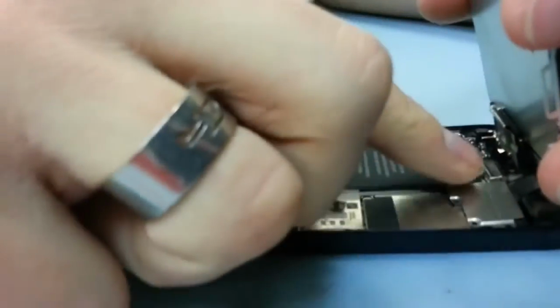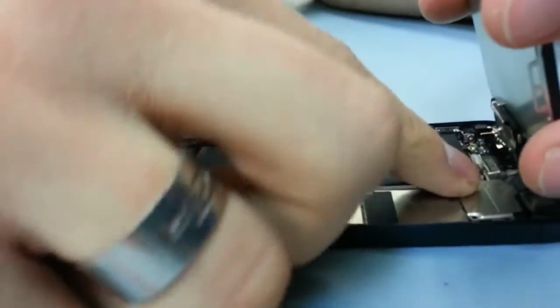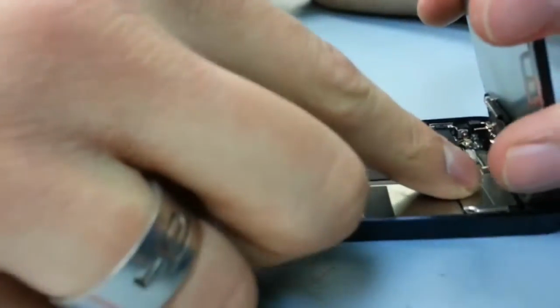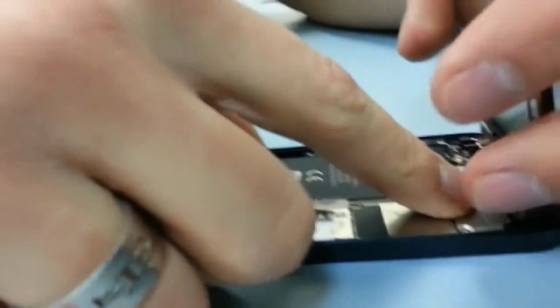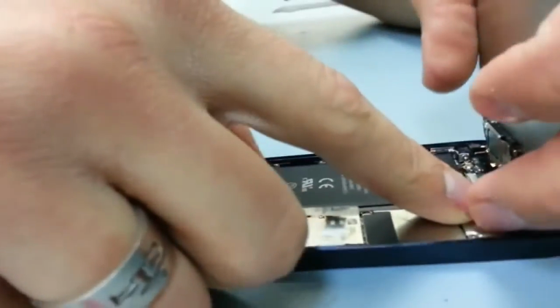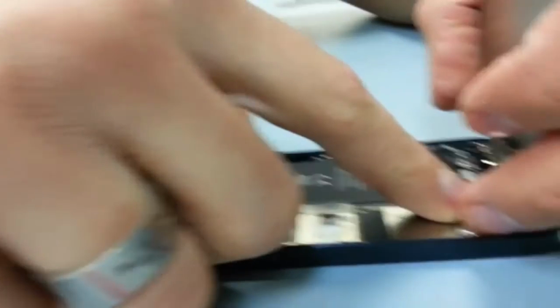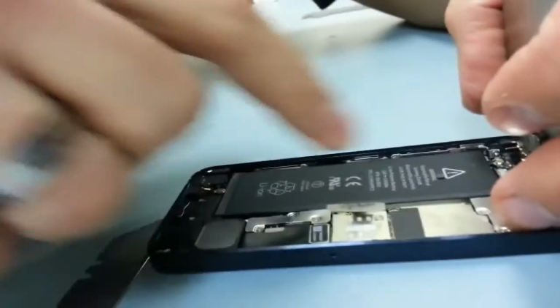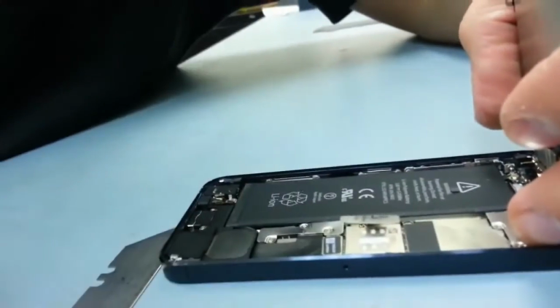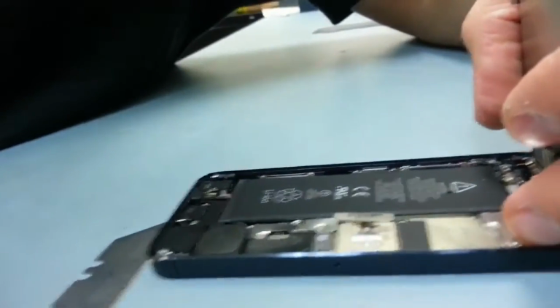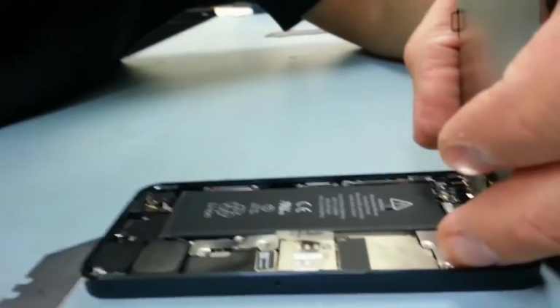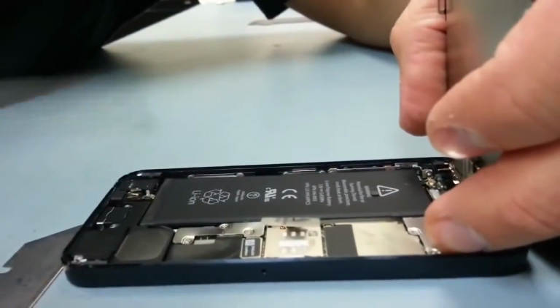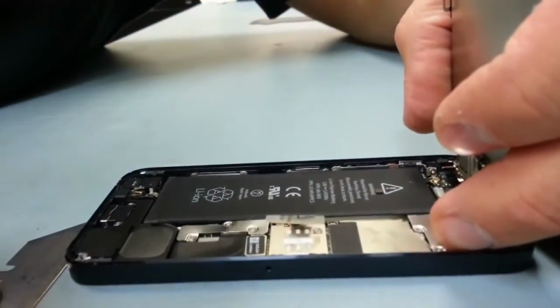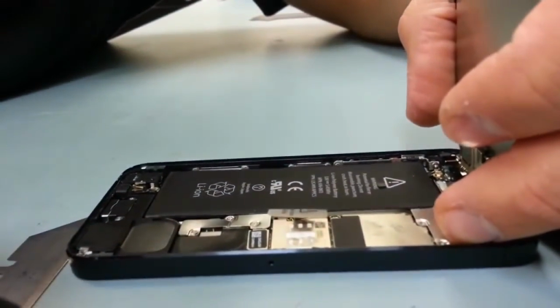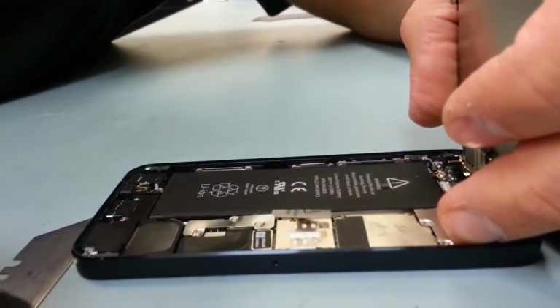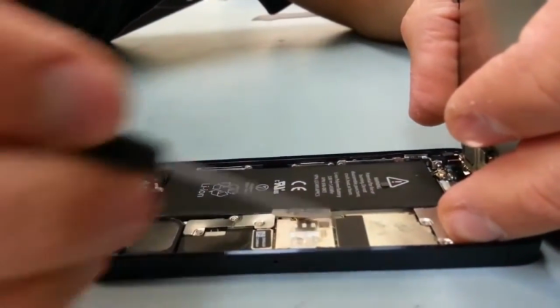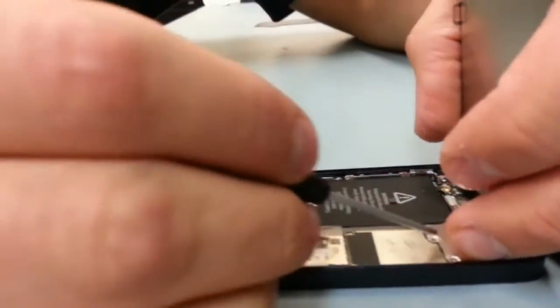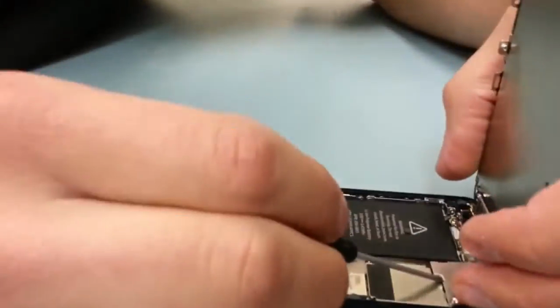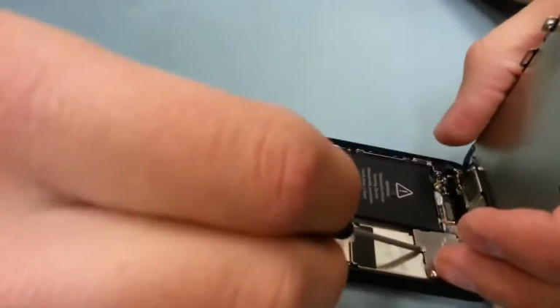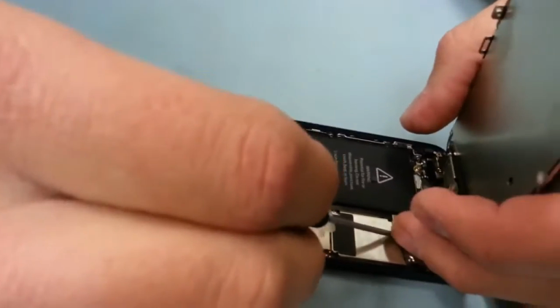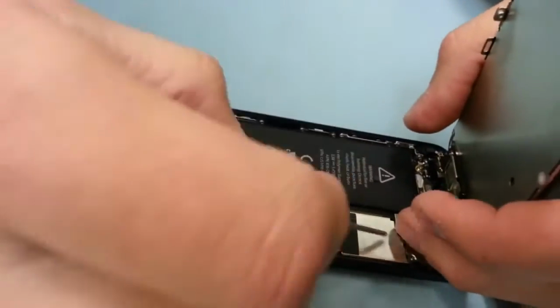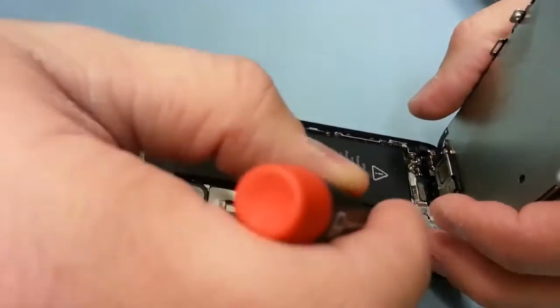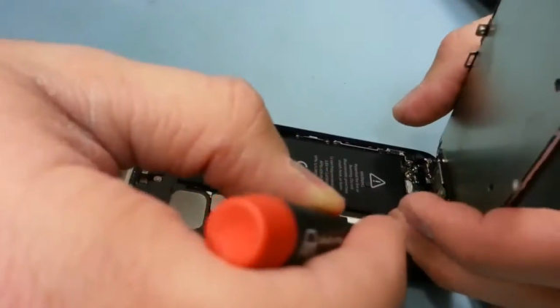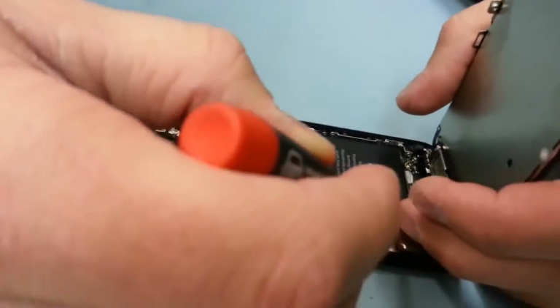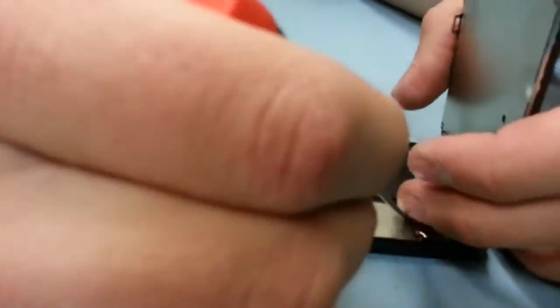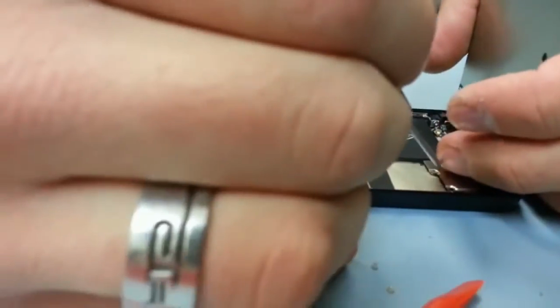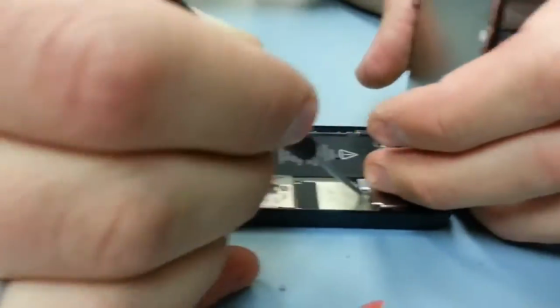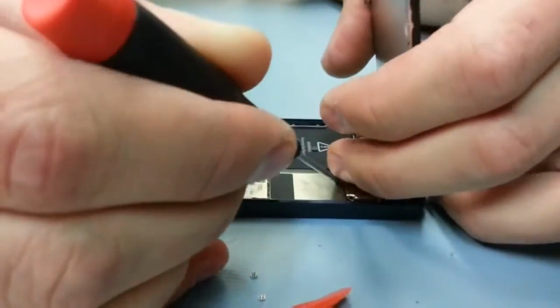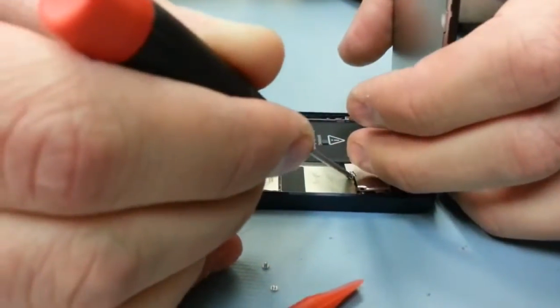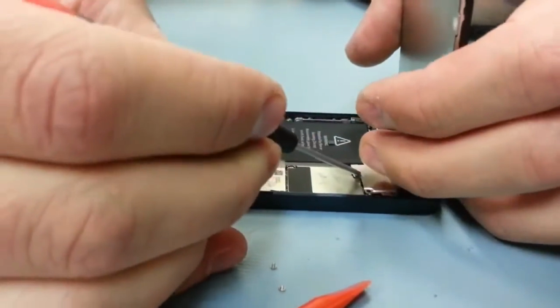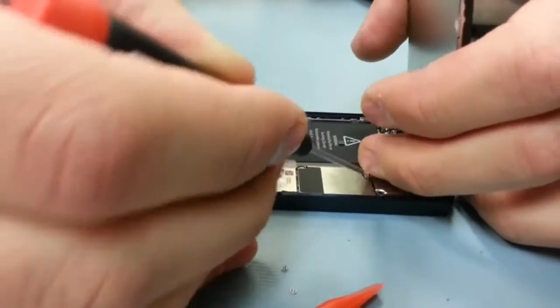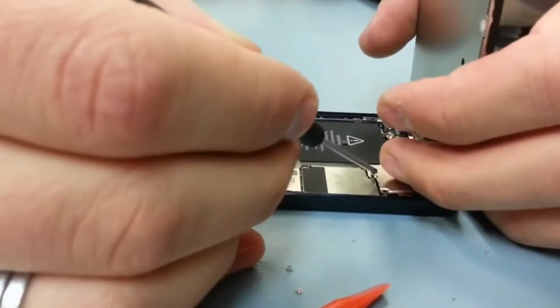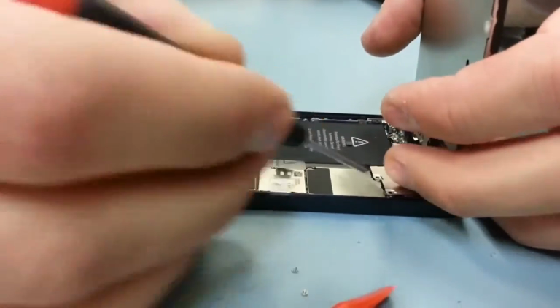Keep in mind that these screws are also different sizes. The two bottom screws are the same size, but the top screw is a little bit longer. I'm going to speed this up a little bit because the screws were hard to get into place.